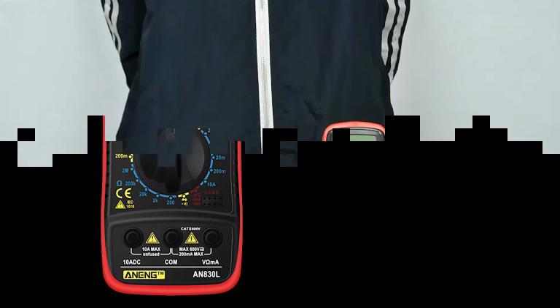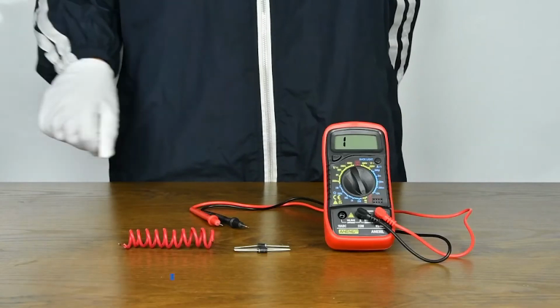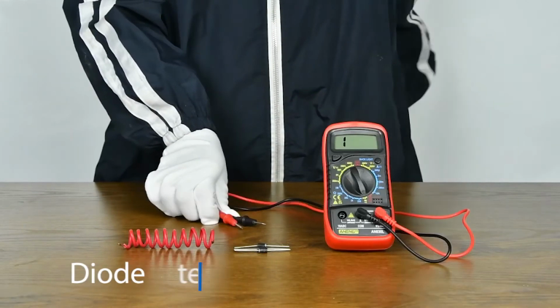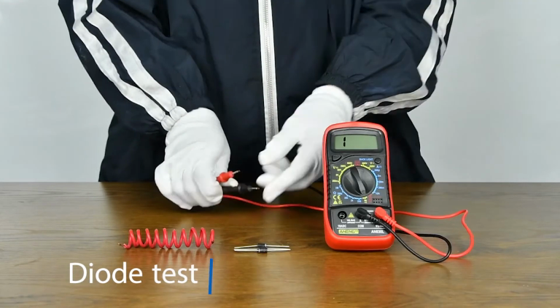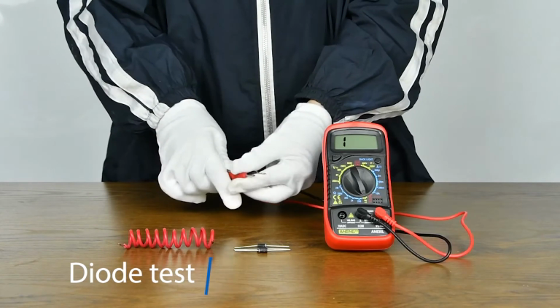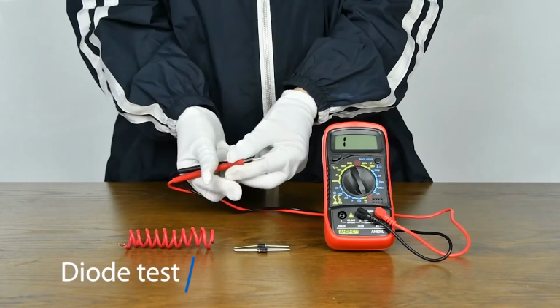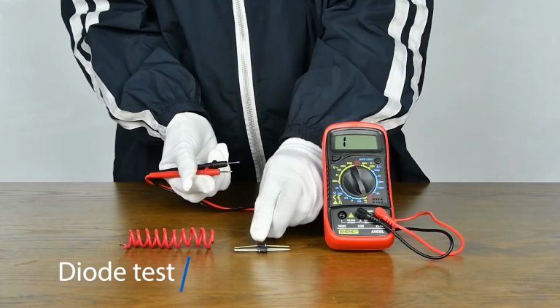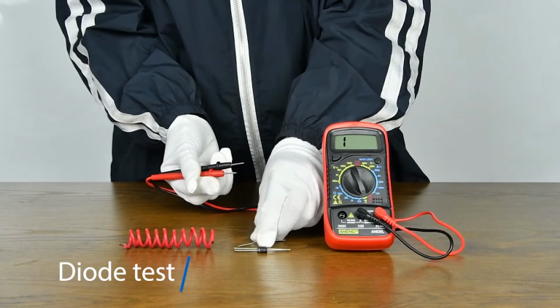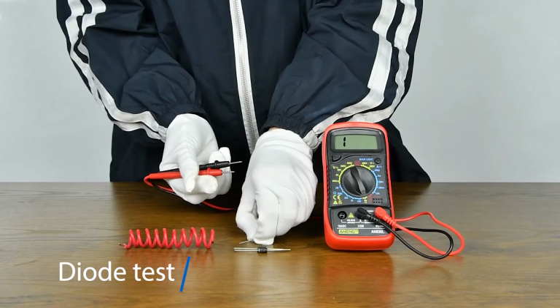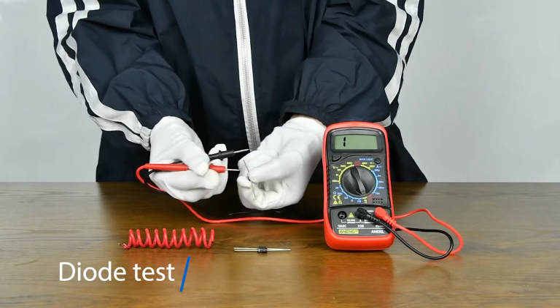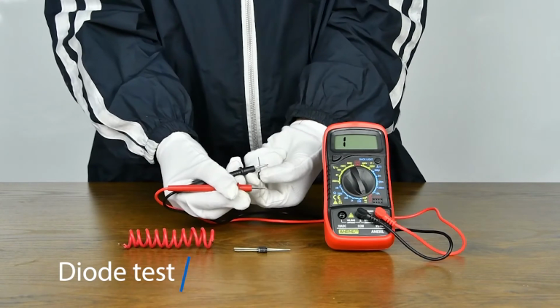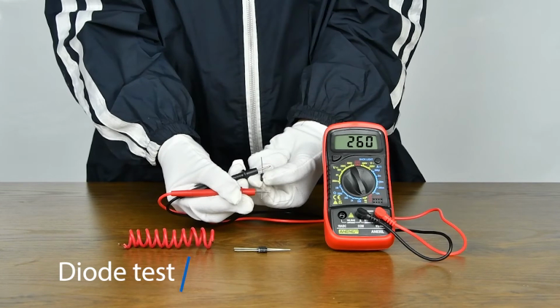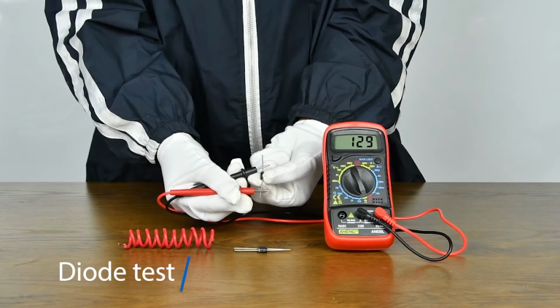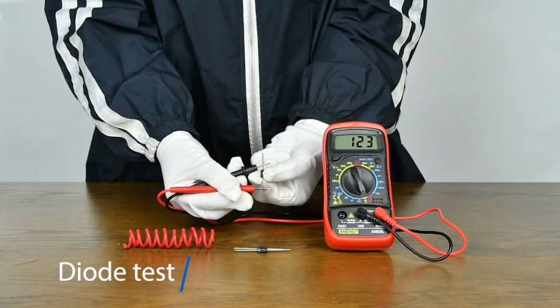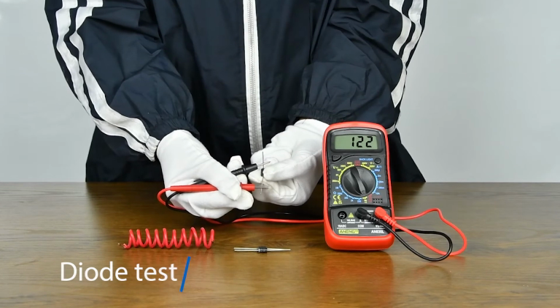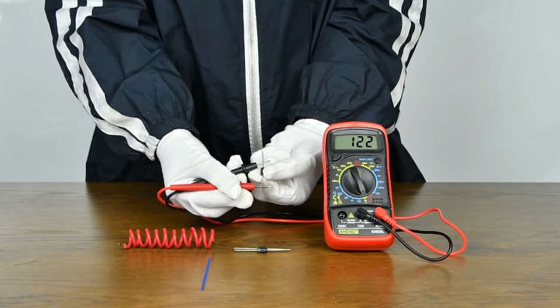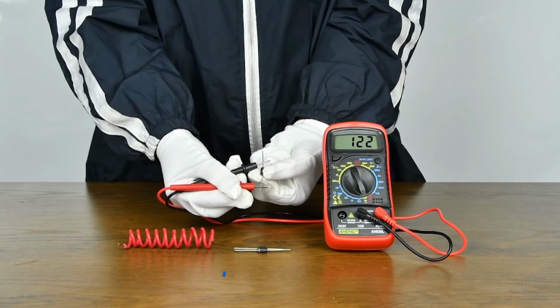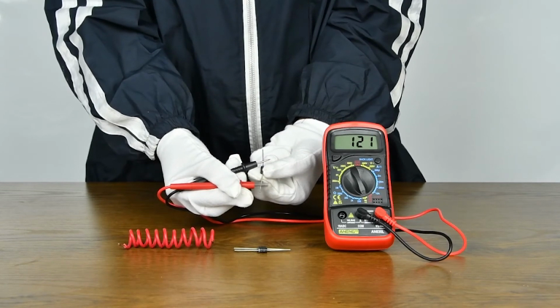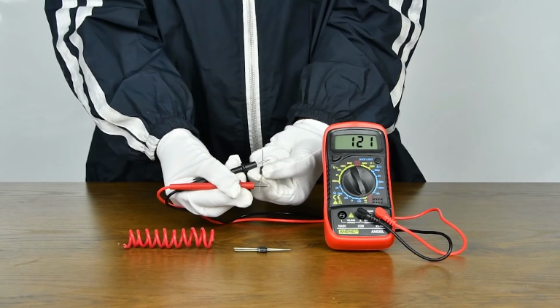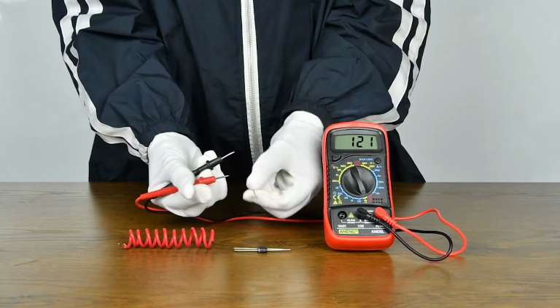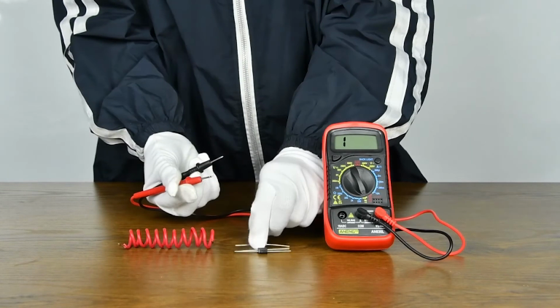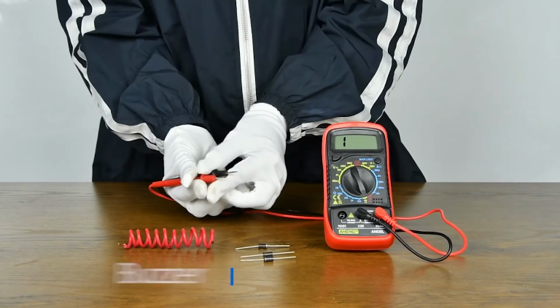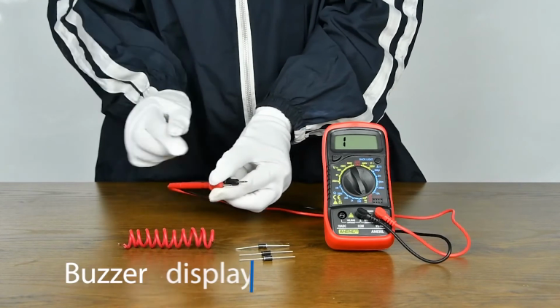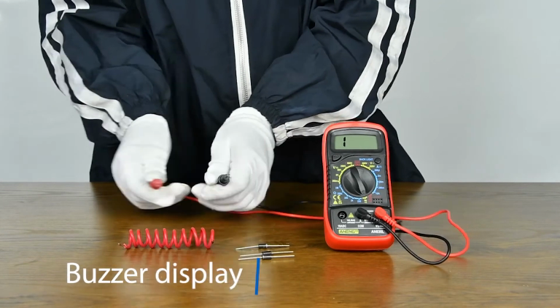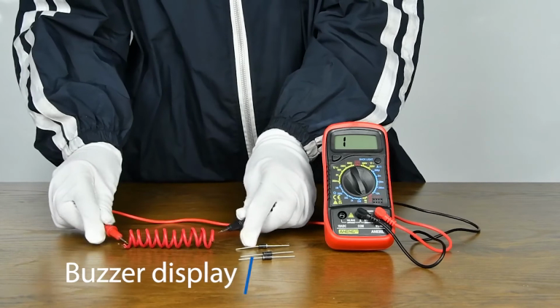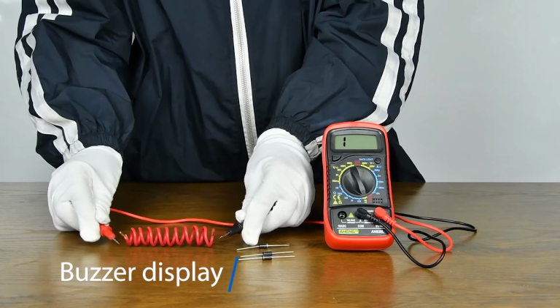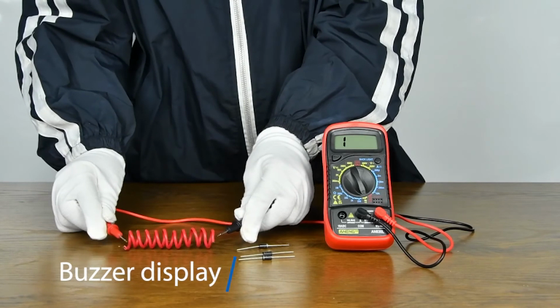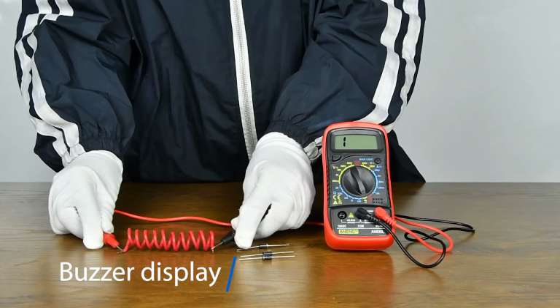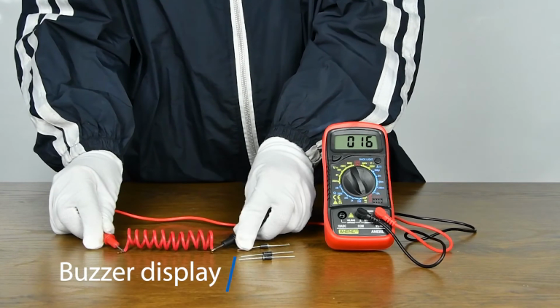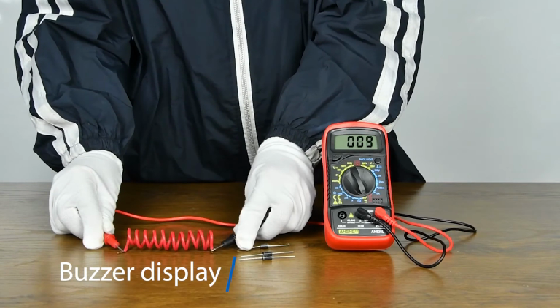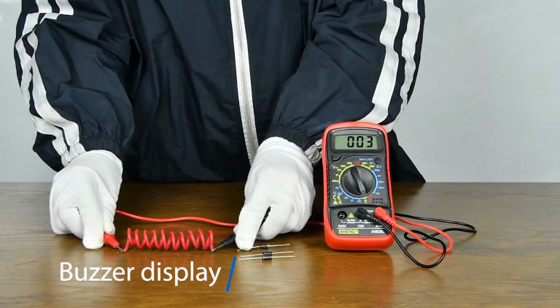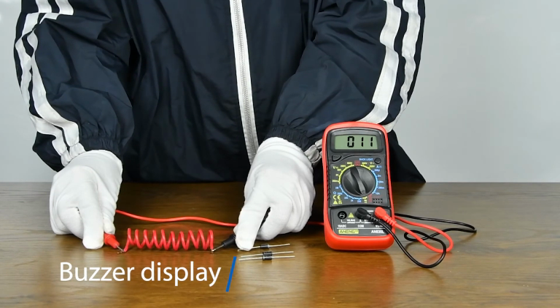Diode measurement: positive and negative poles need to be aligned. Can also detect whether the line is on or off.